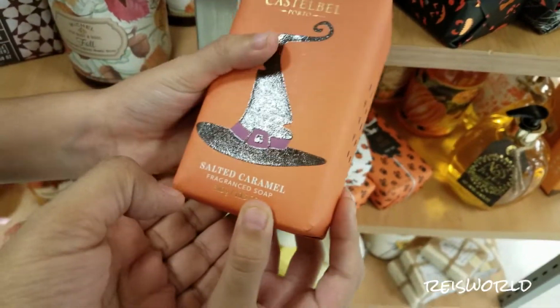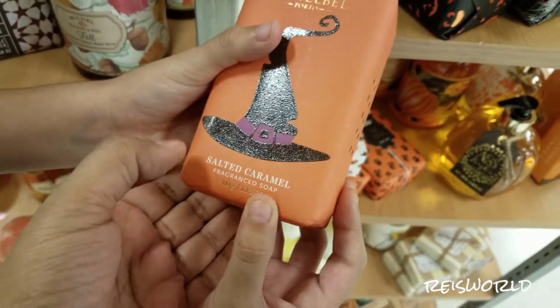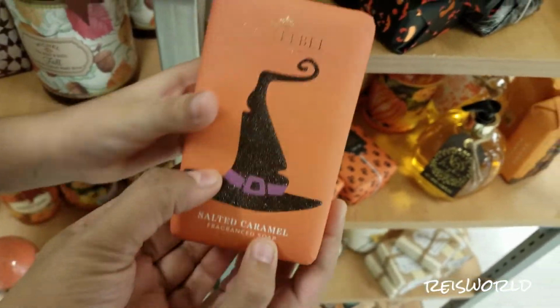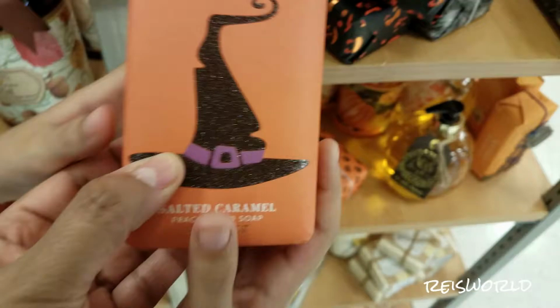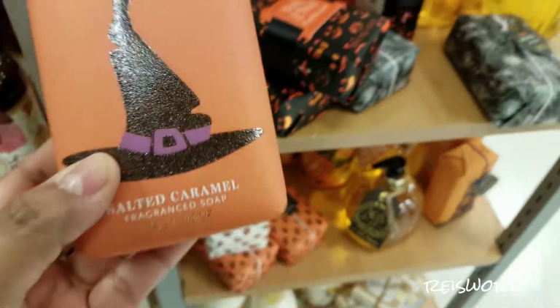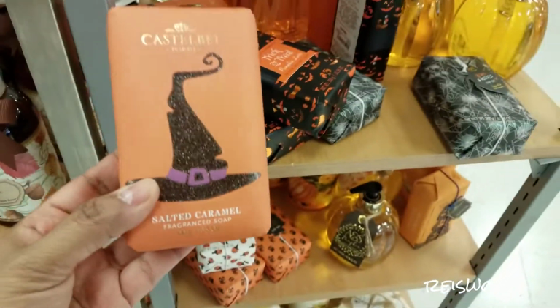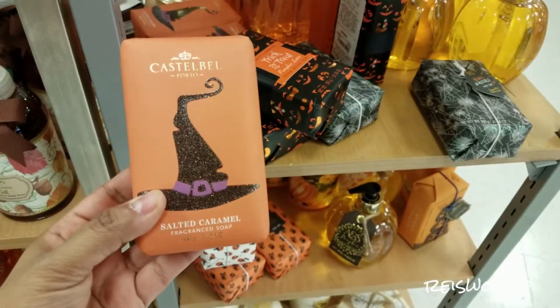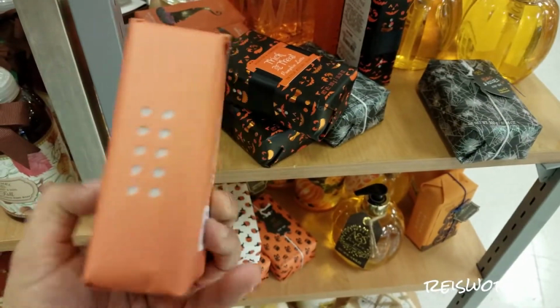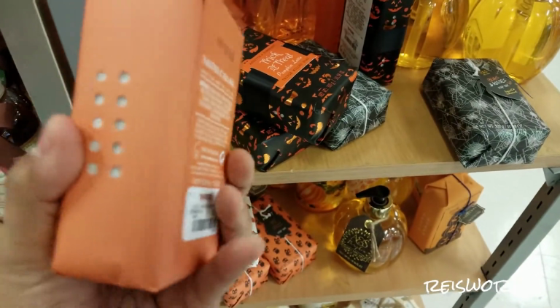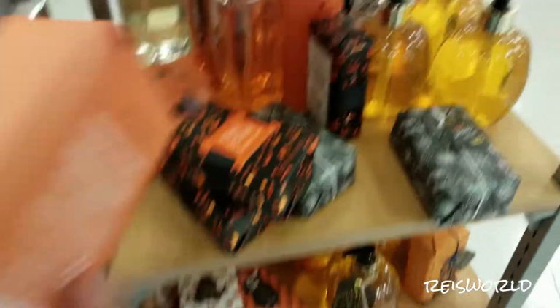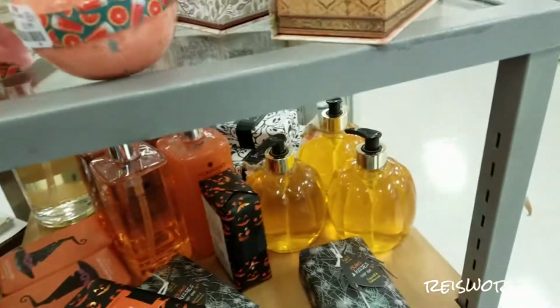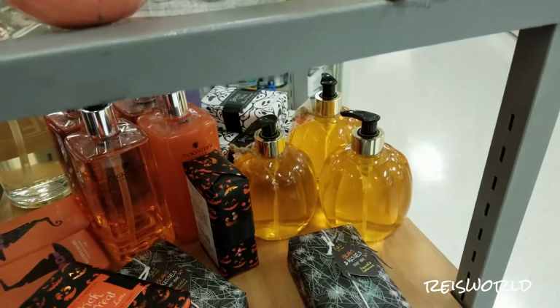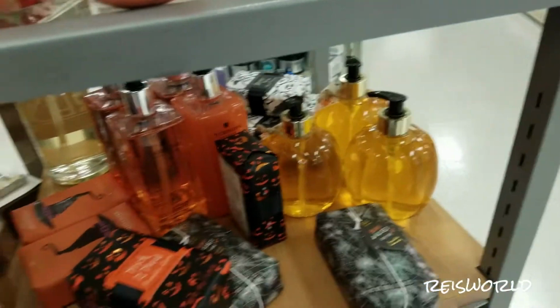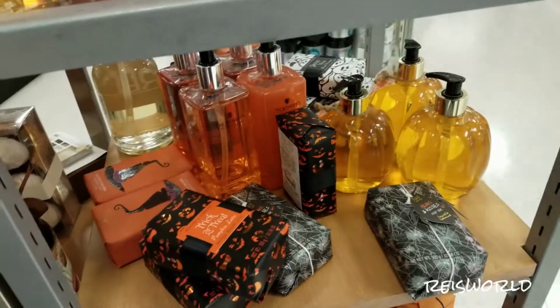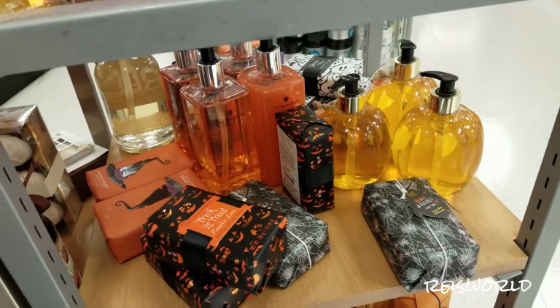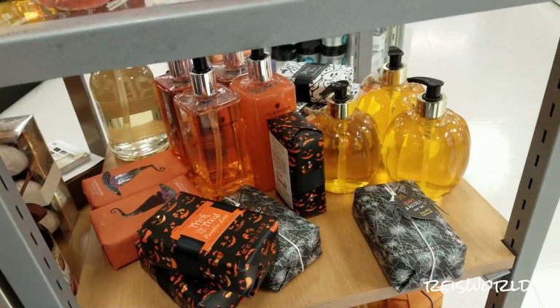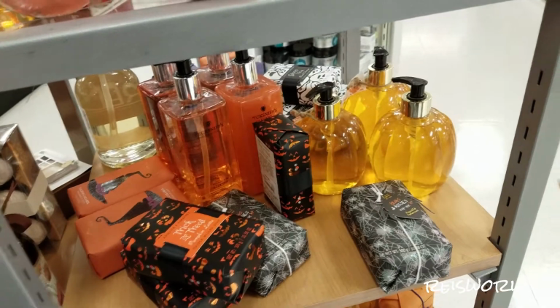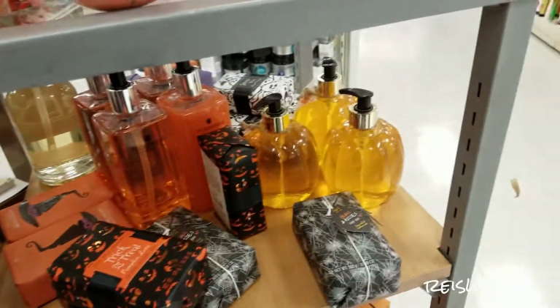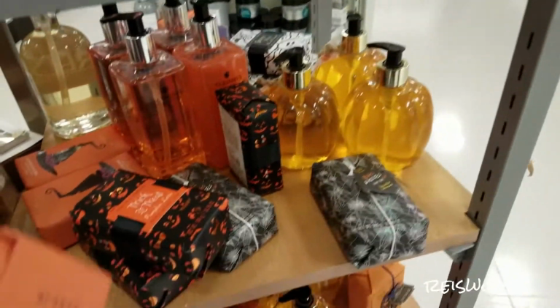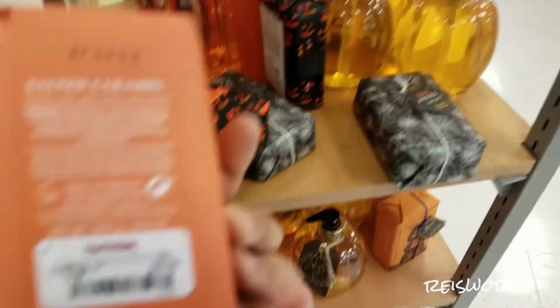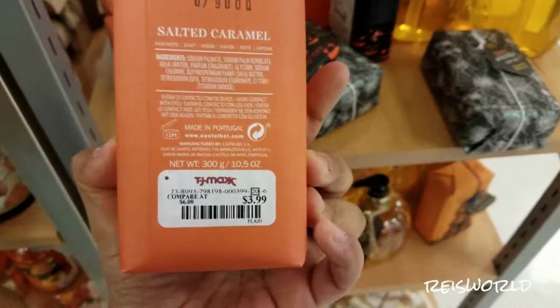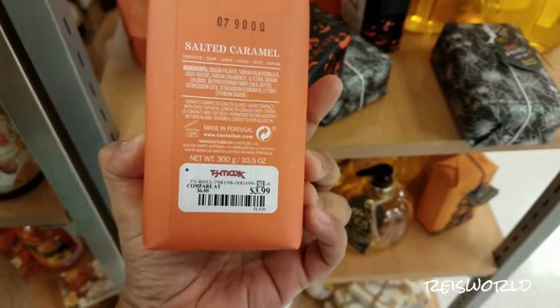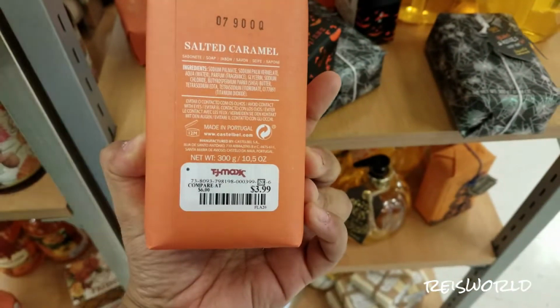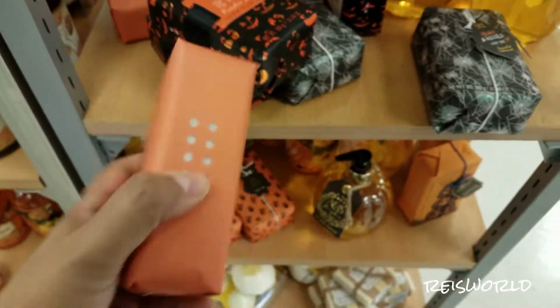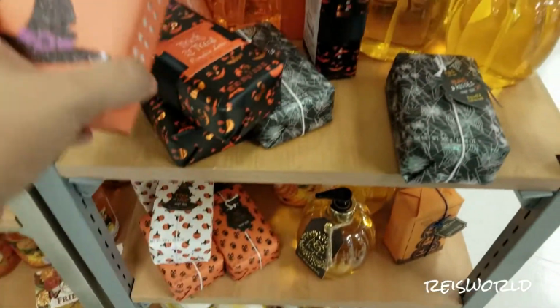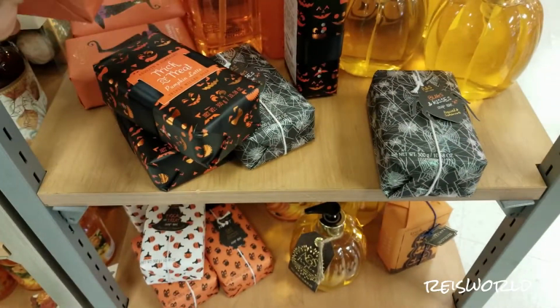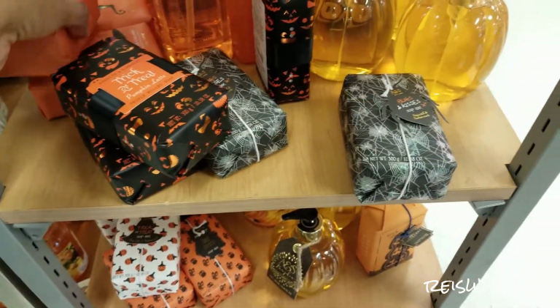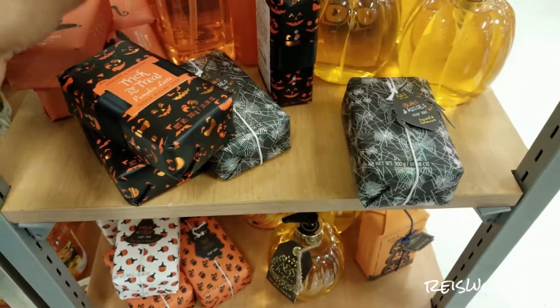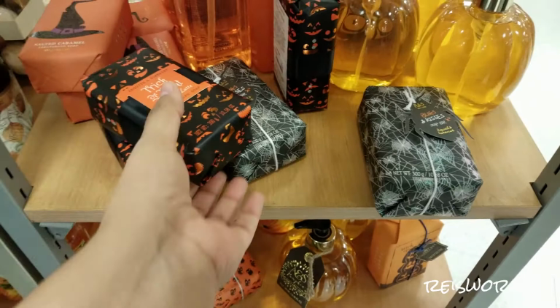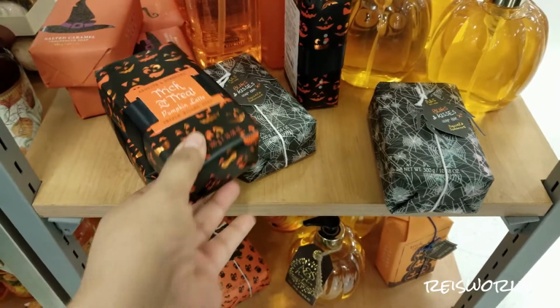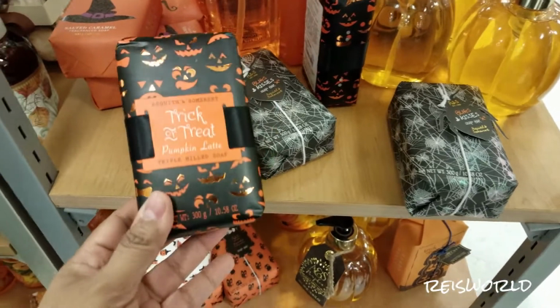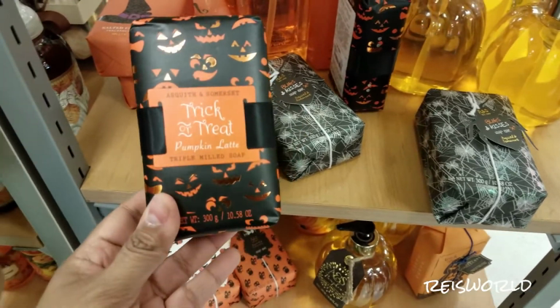Scented salted caramel. I hate salted caramel, I hate it. Remember that one time we got that salt? Does it smell like it? I just smell soap. That's $3.99 — smells like the person trying to make saltine soap.